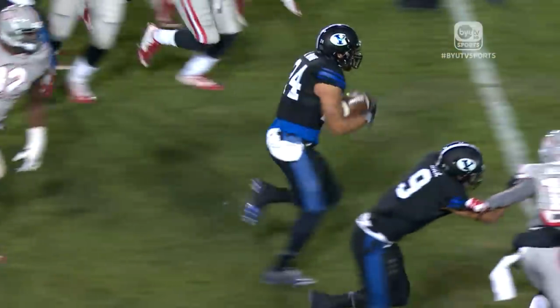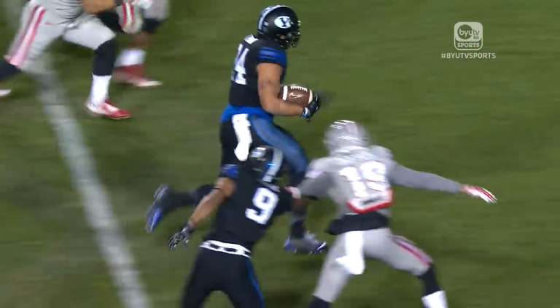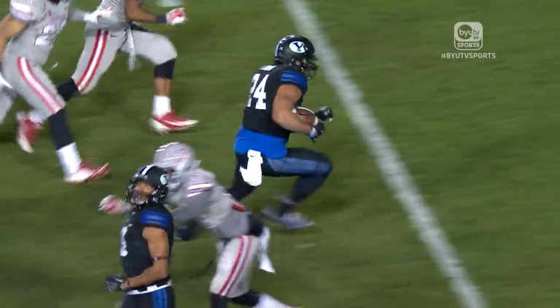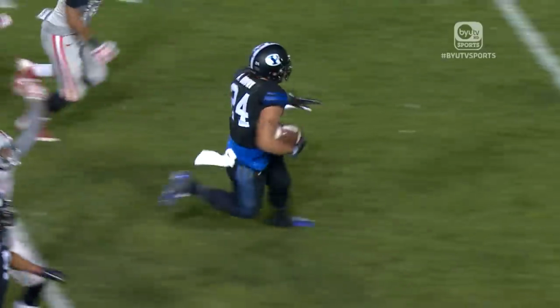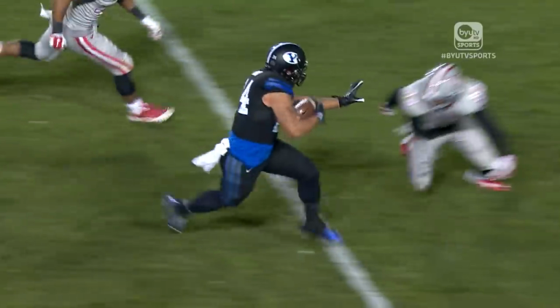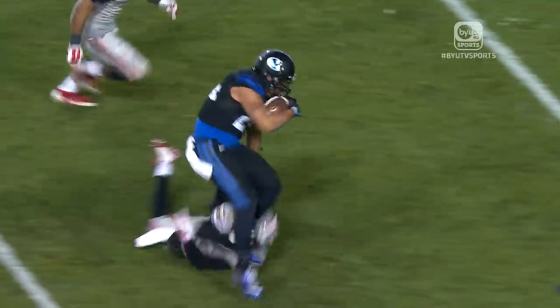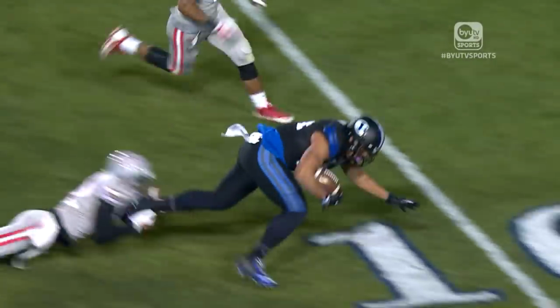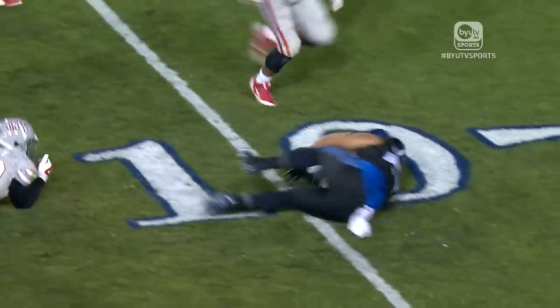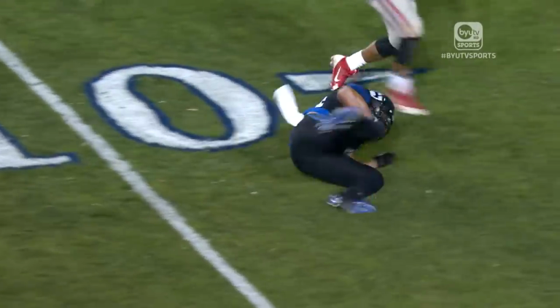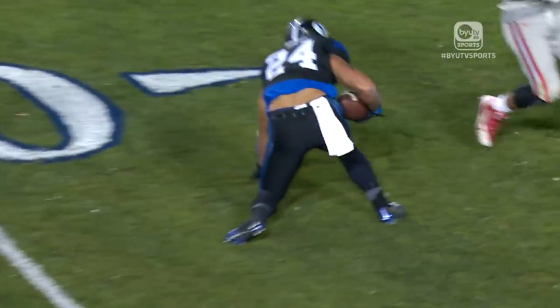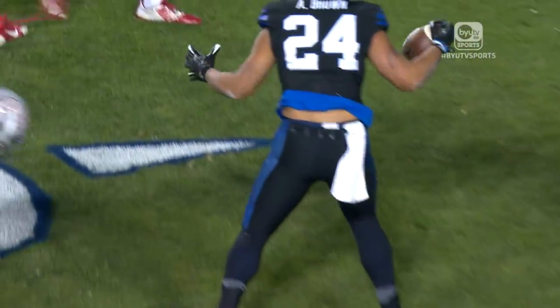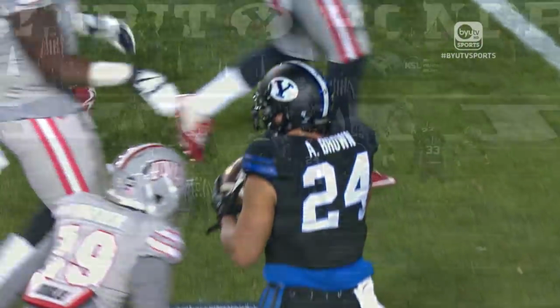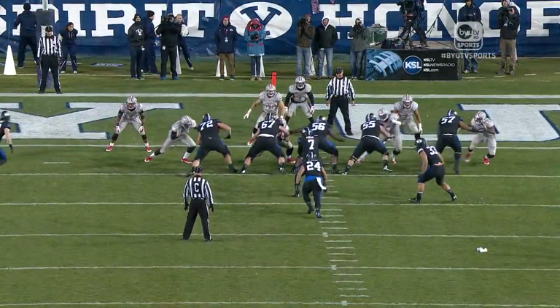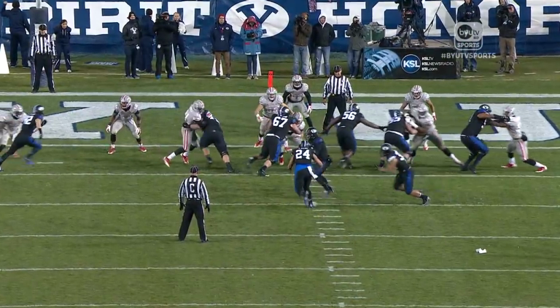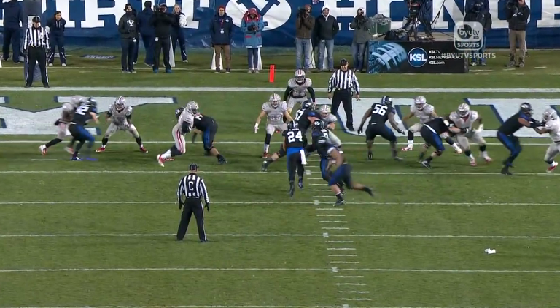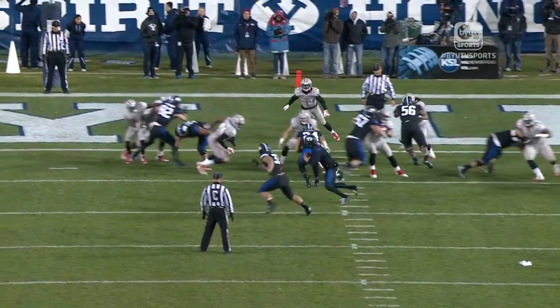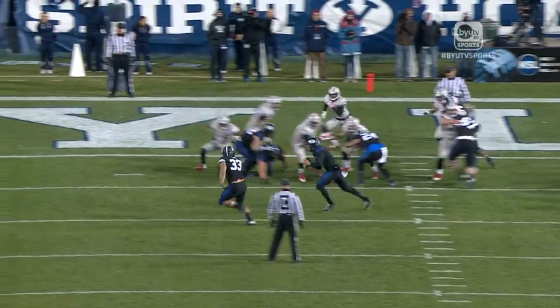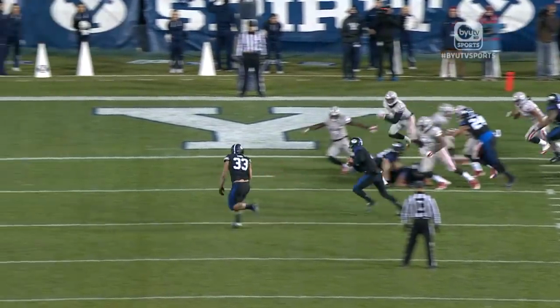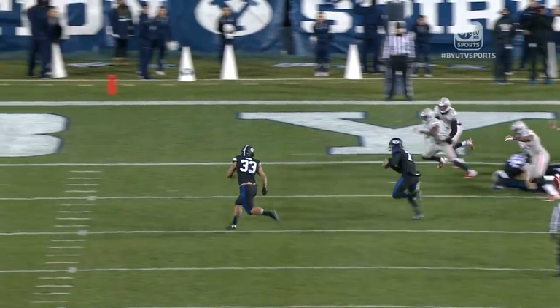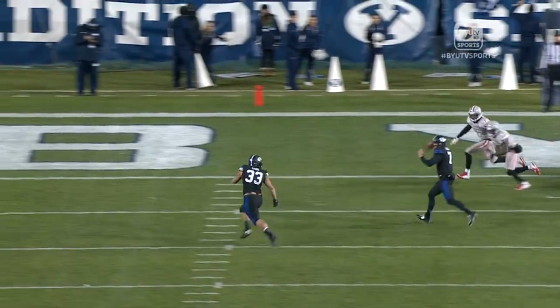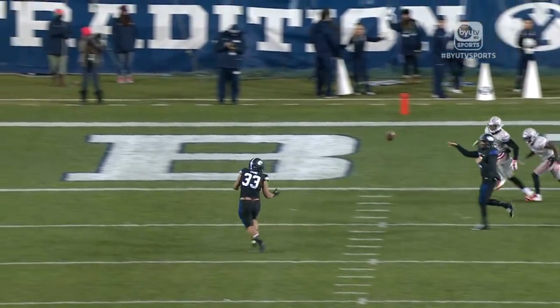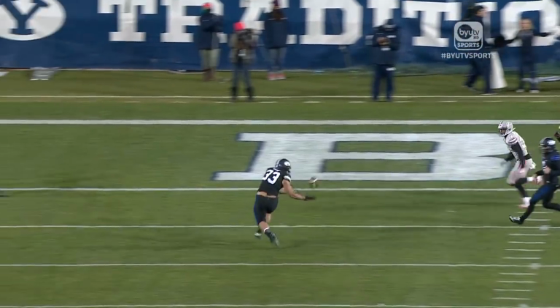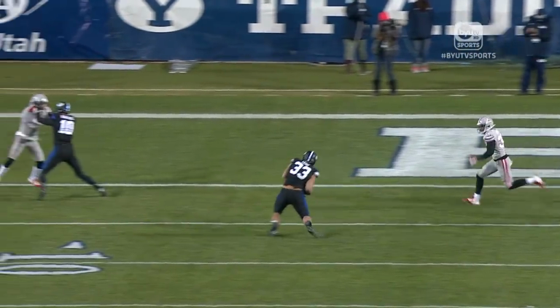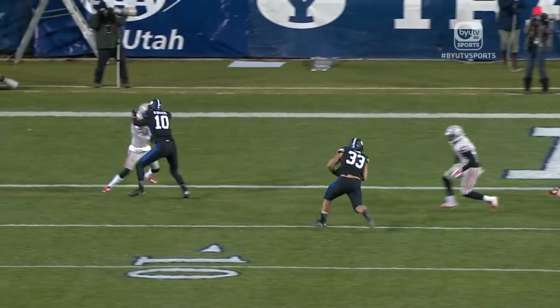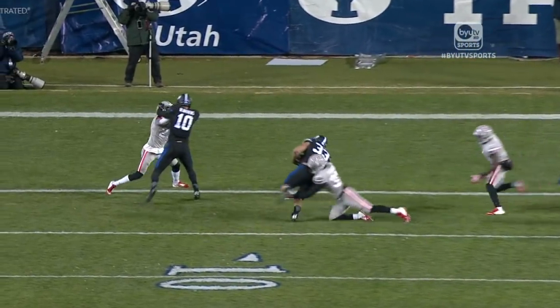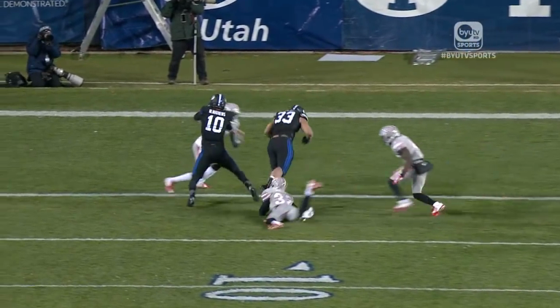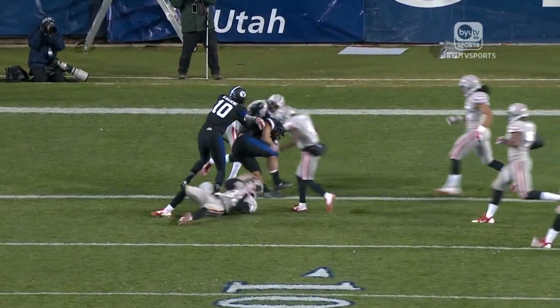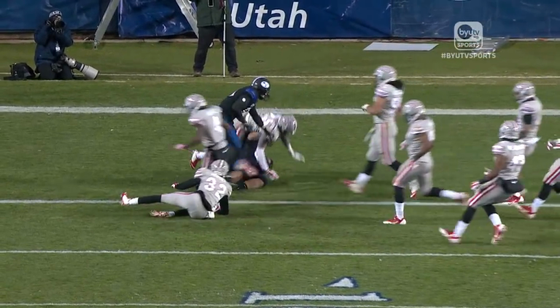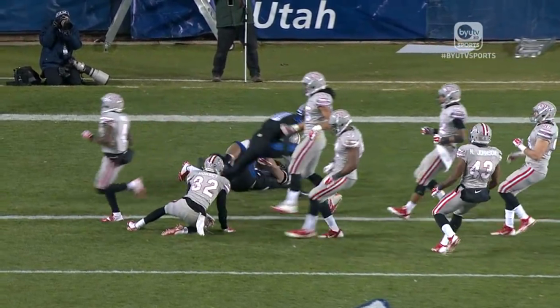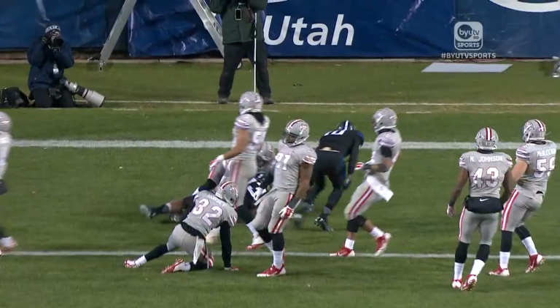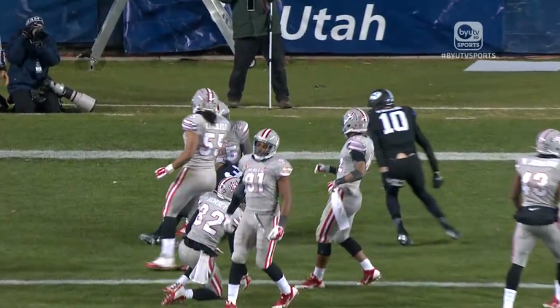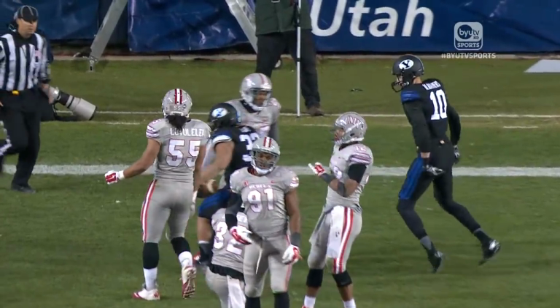BYU would respond with the run game. And Algie Brown — boy, it's good to have him back, Brian. It definitely is. It took a little bit for this BYU running game to take off in the first half, but the second half they came back and were able to pound the ground.